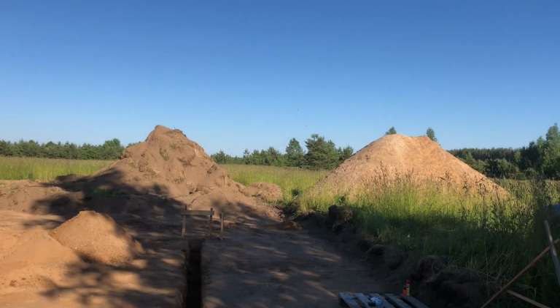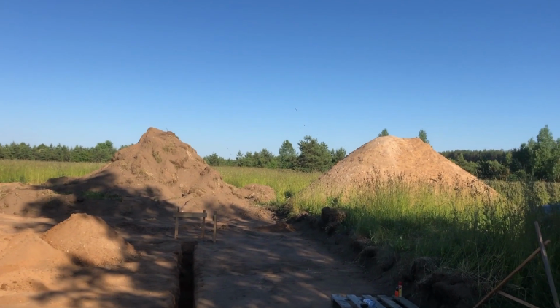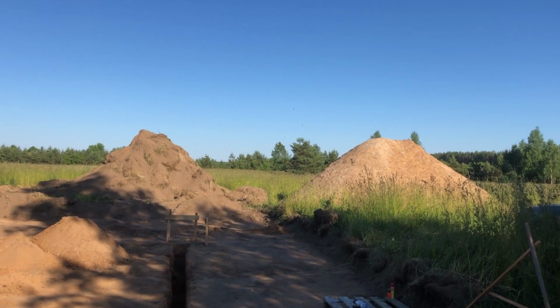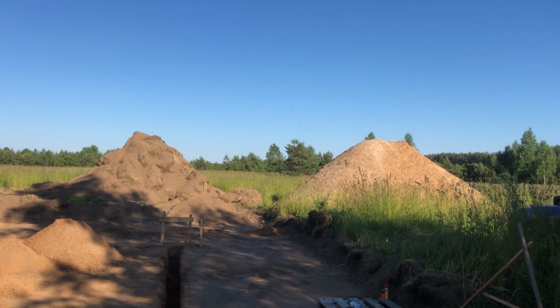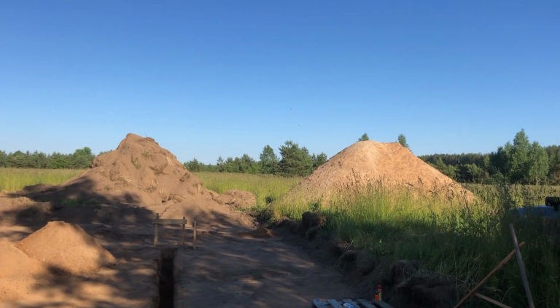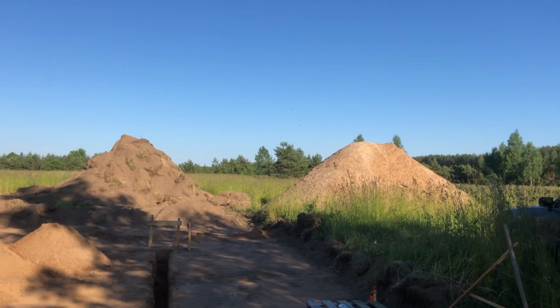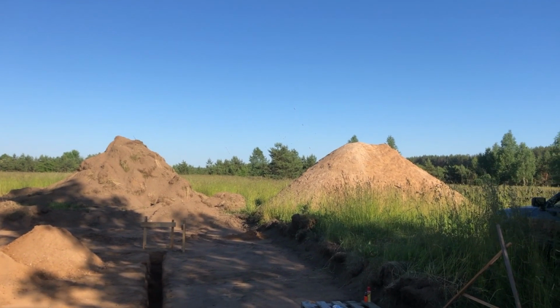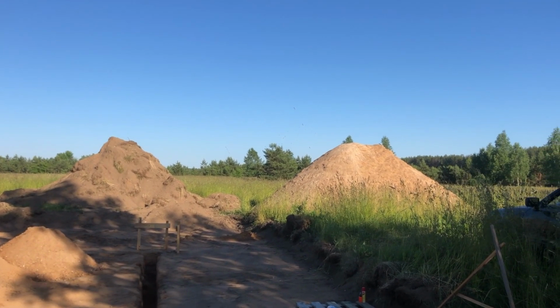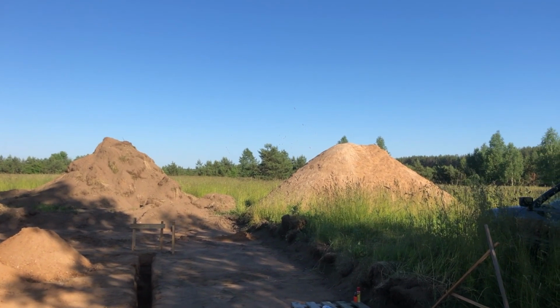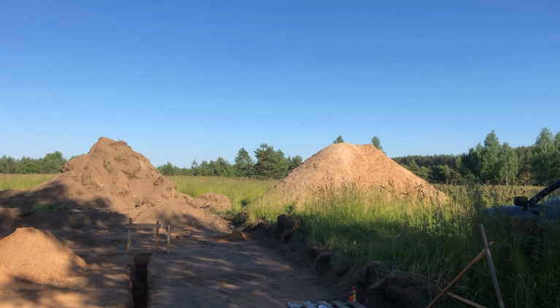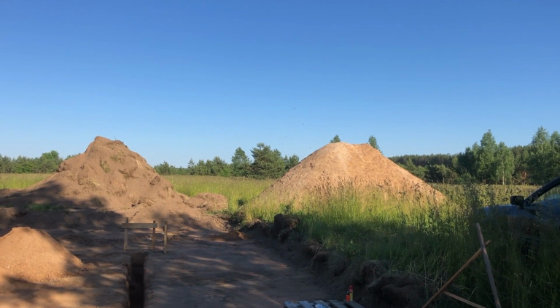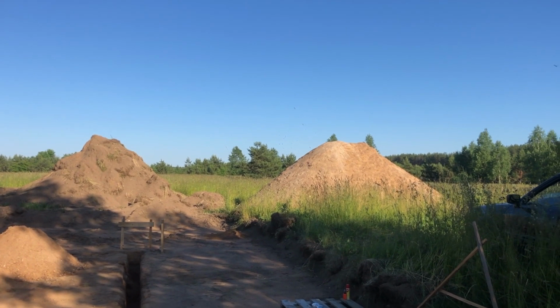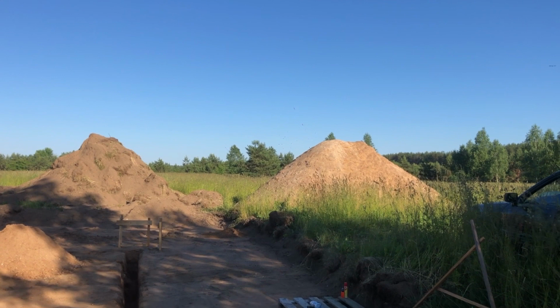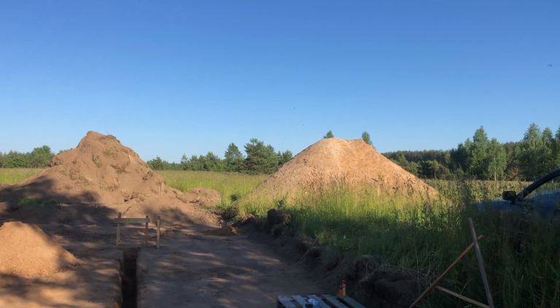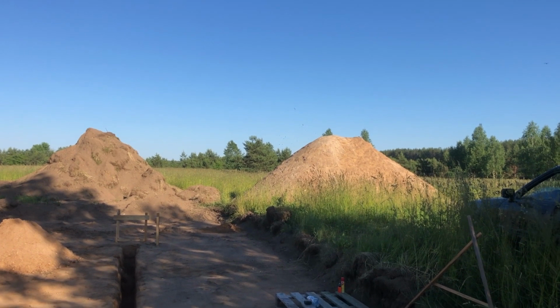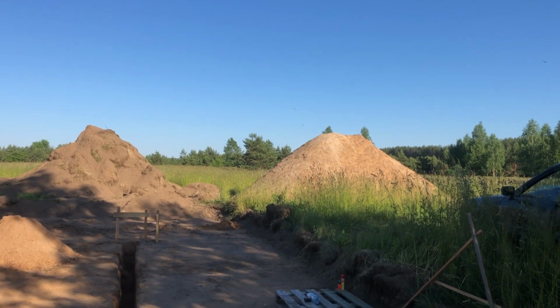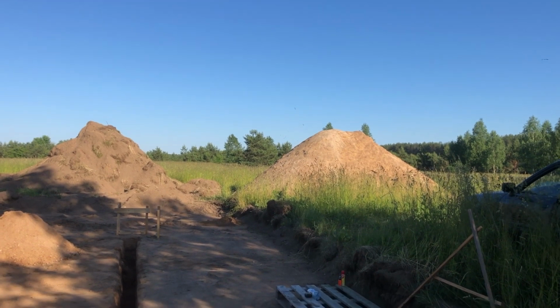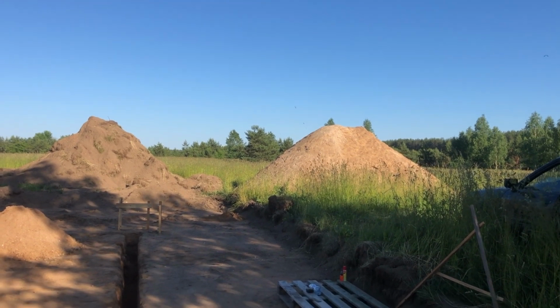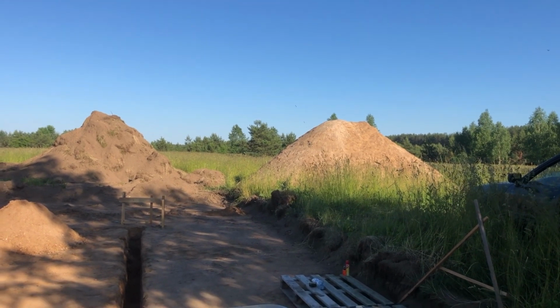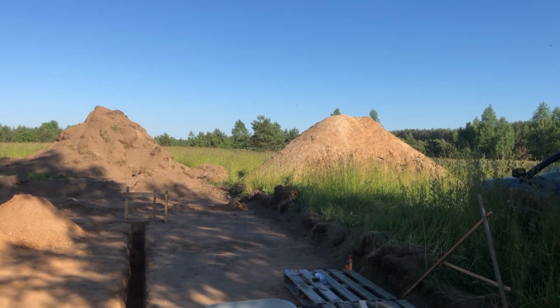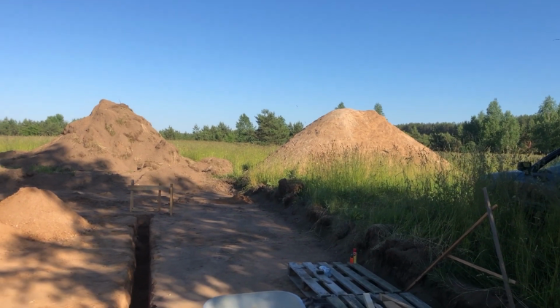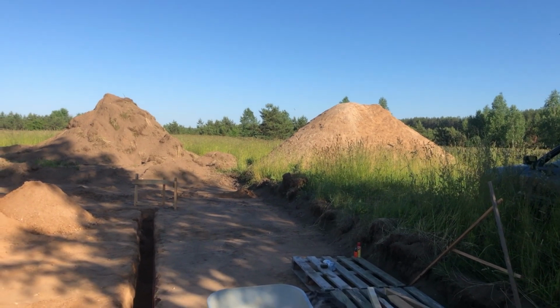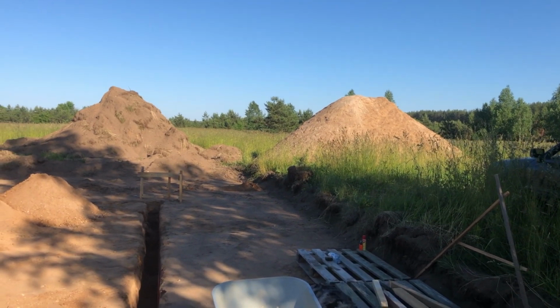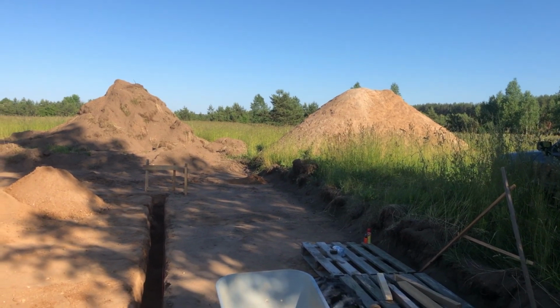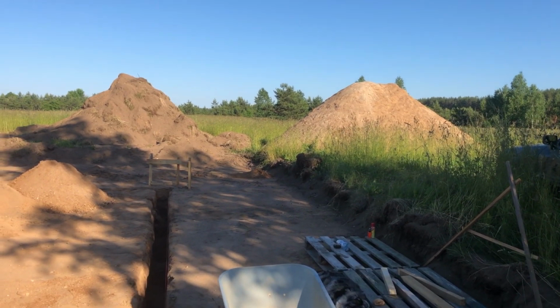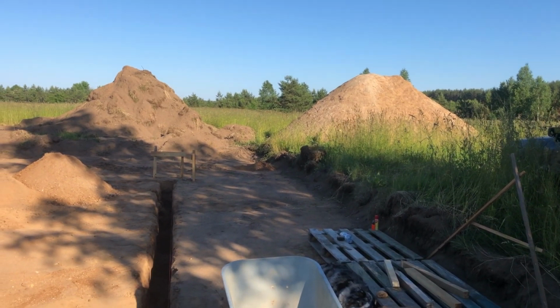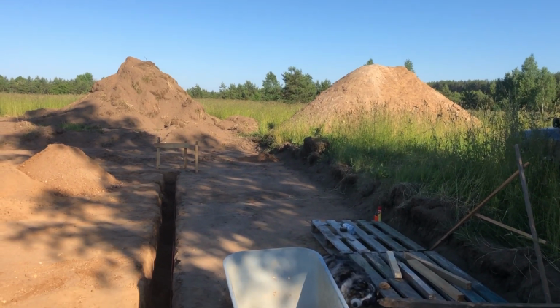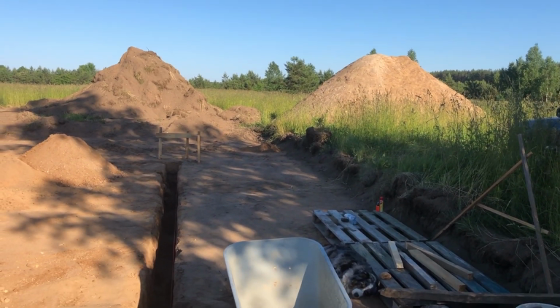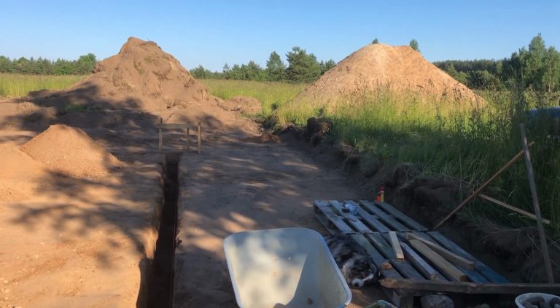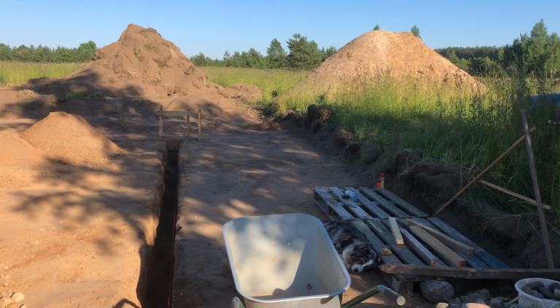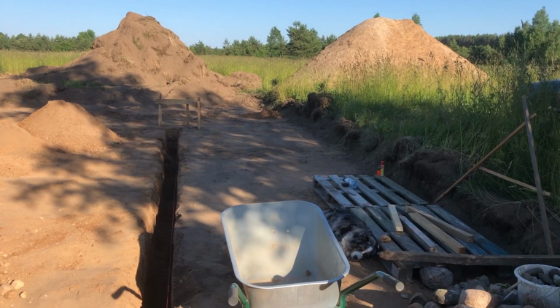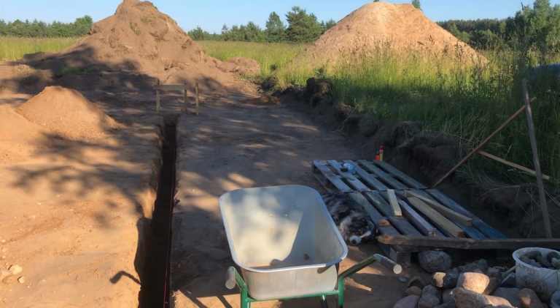By the way, this pile of gravel was dug by the same excavator on our property, so the cost was less than 100 euros for approximately 40 cubic meters of sand. Quite a bargain!